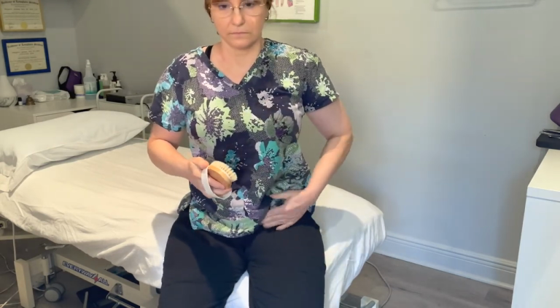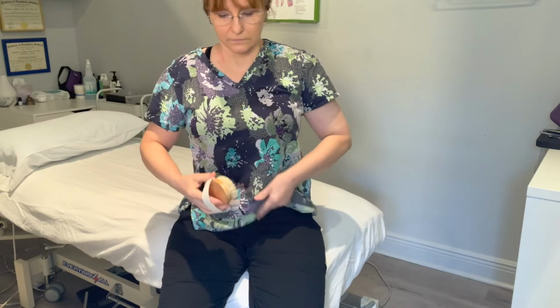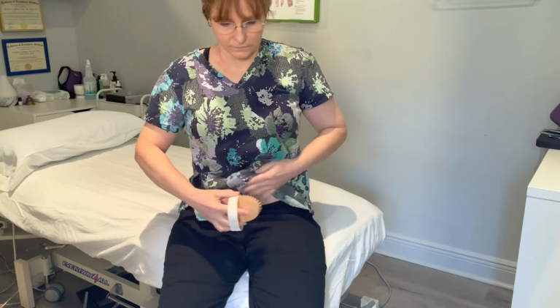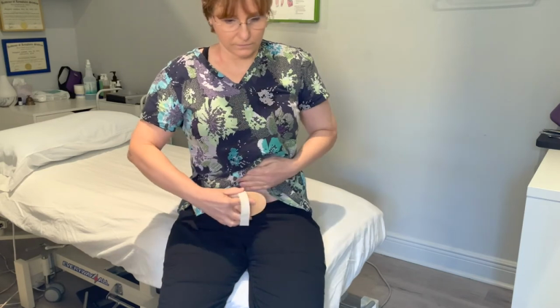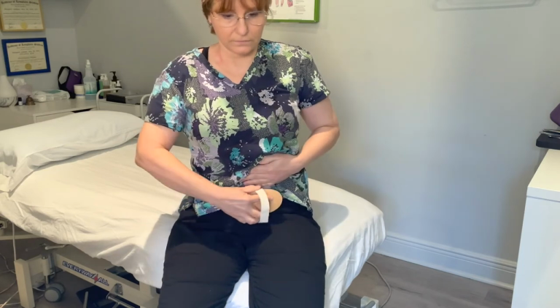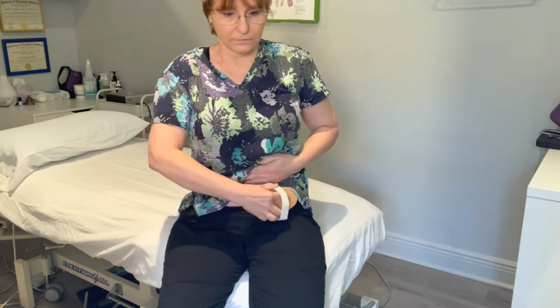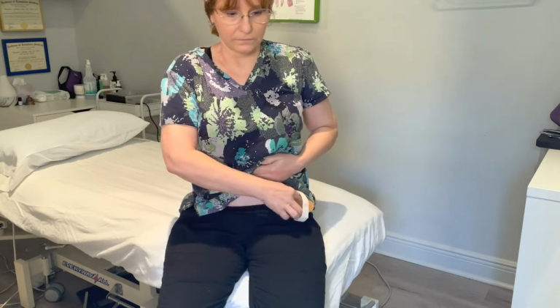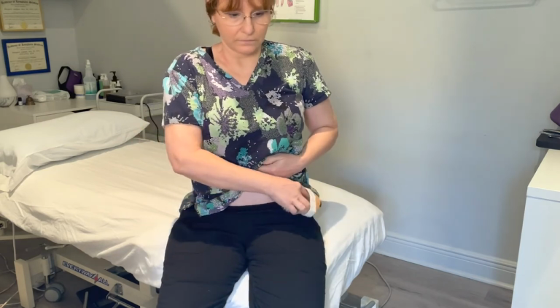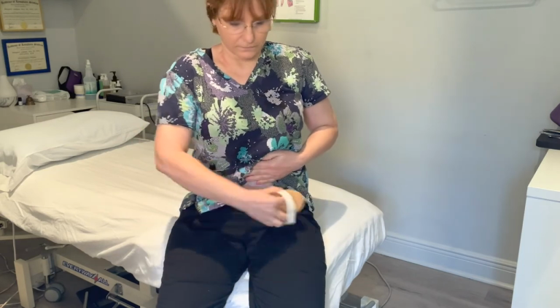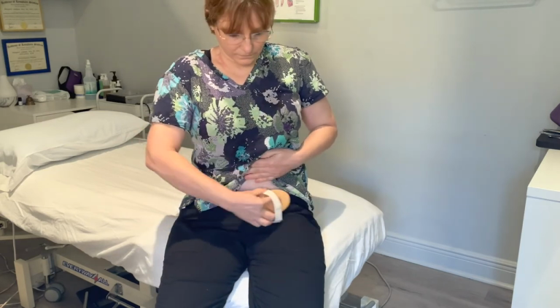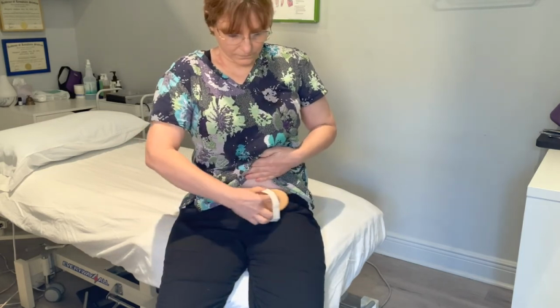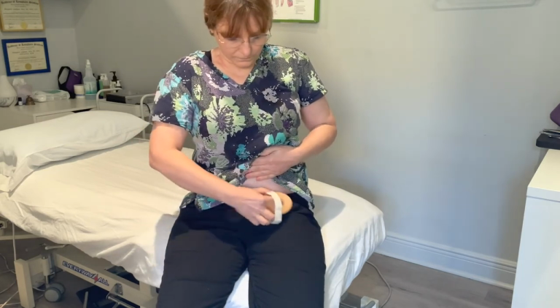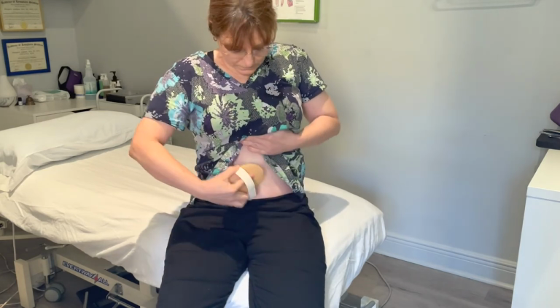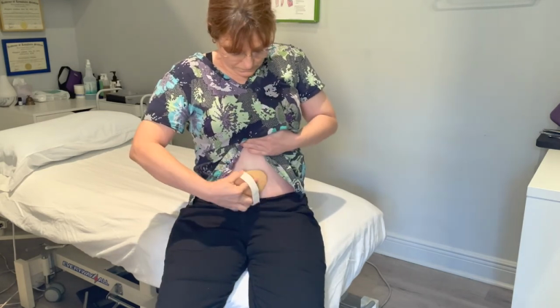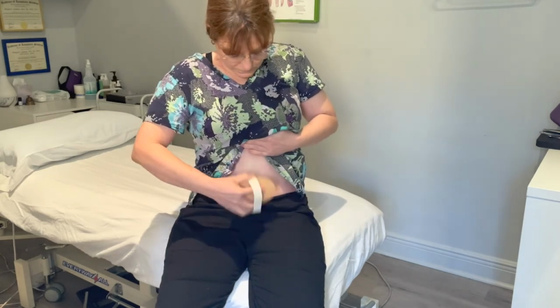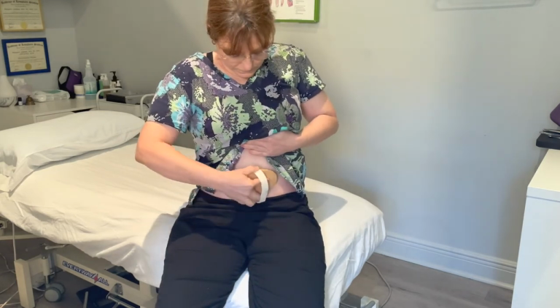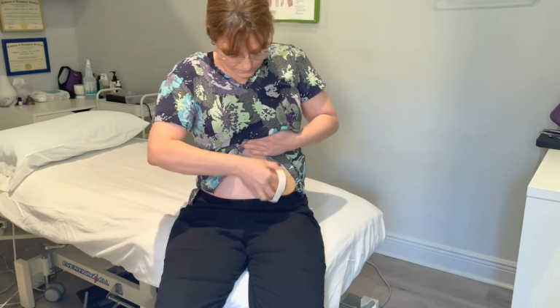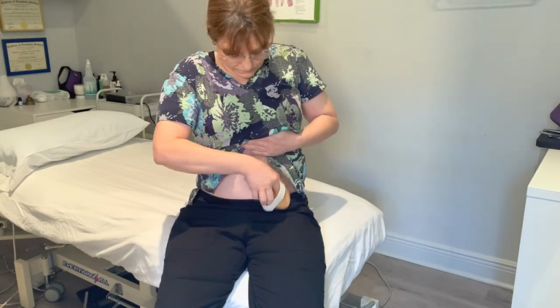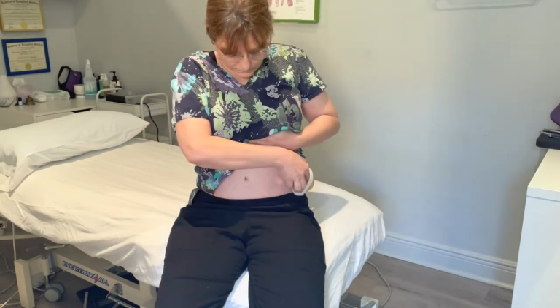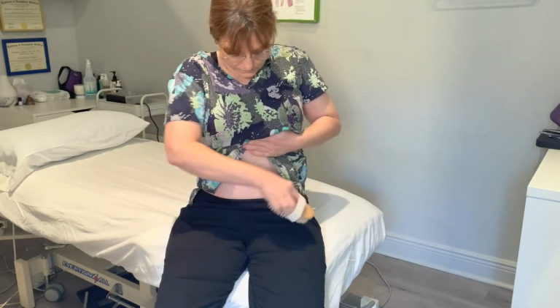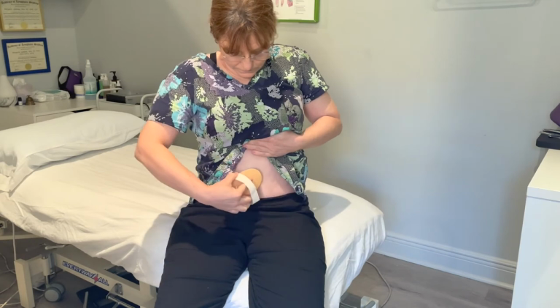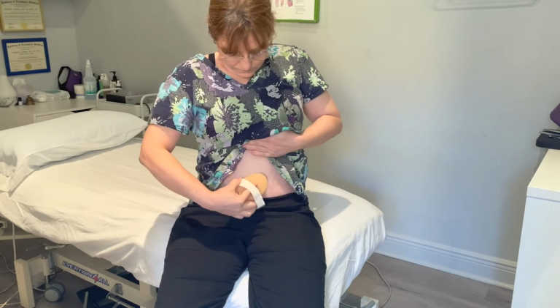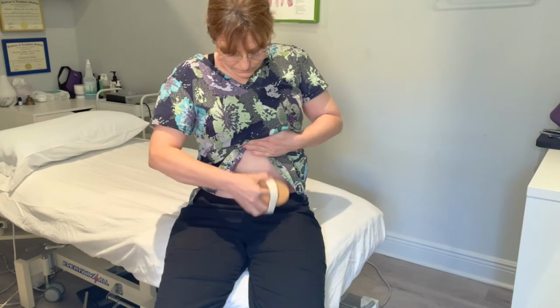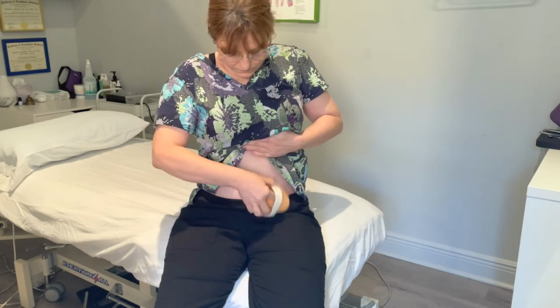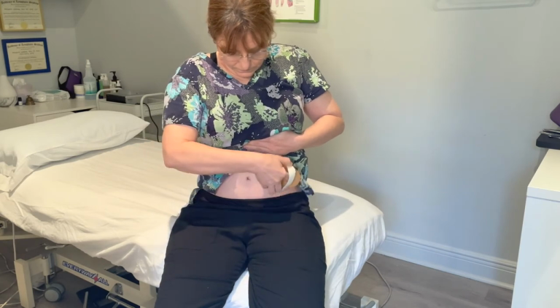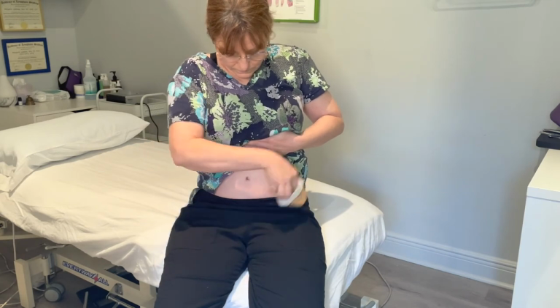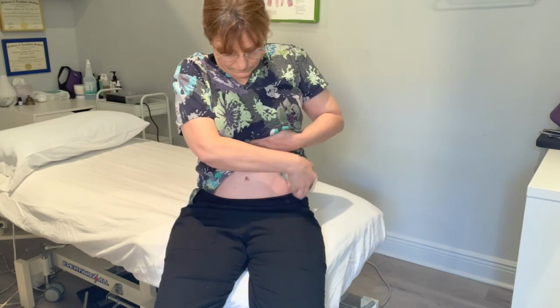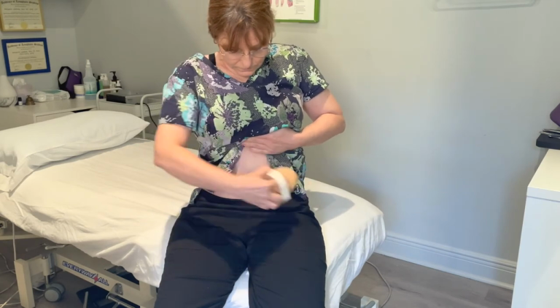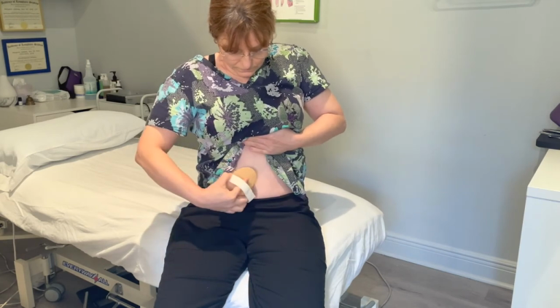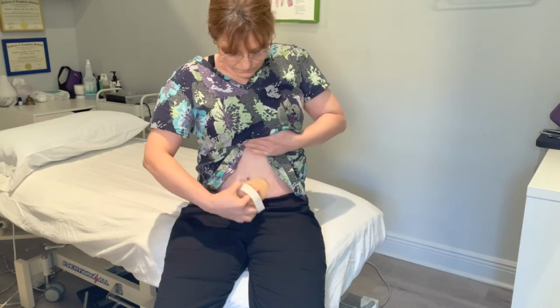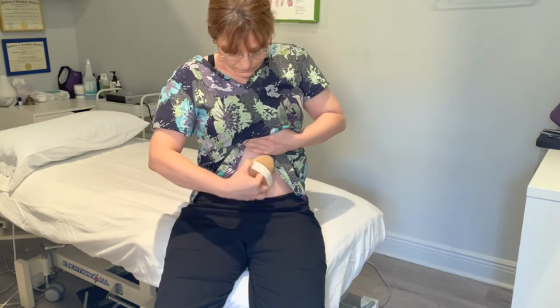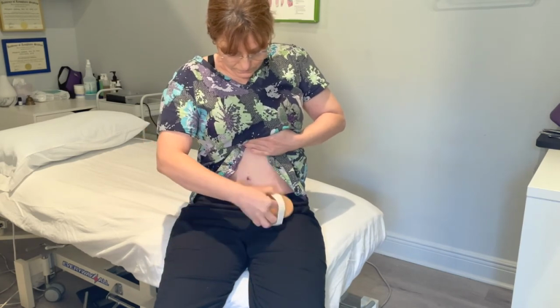If you don't have a tummy tuck incision, you can sweep on diagonals across the lower abdomen towards the groin, because the endpoint is the groin.